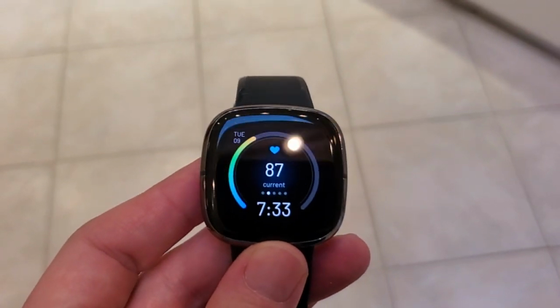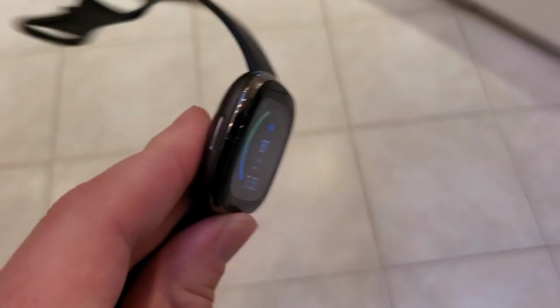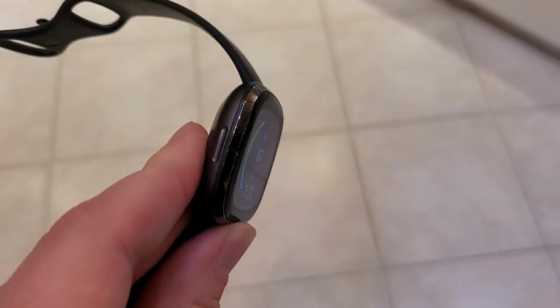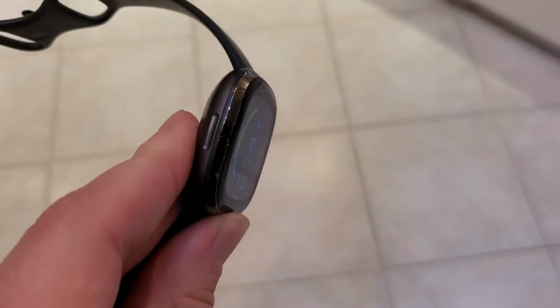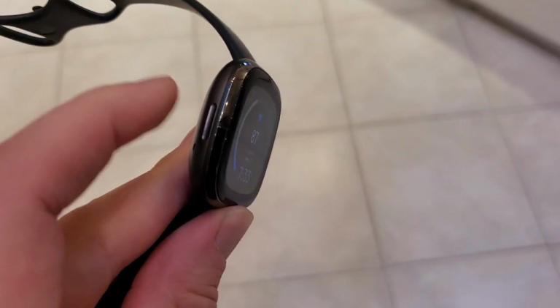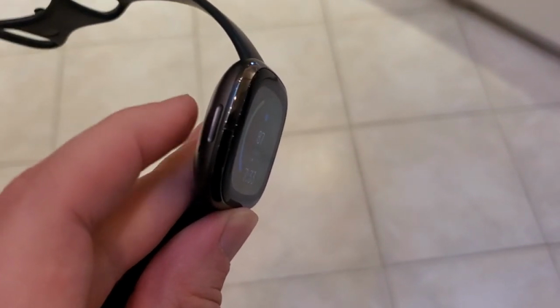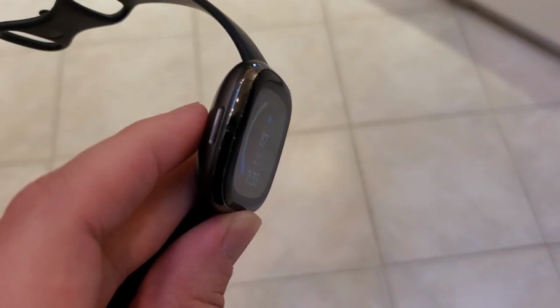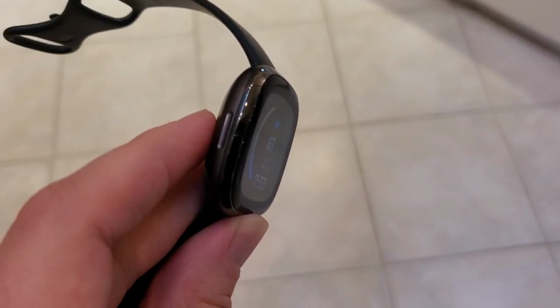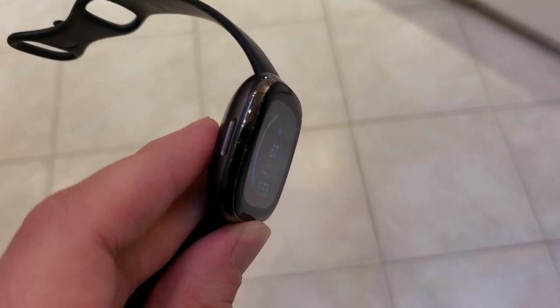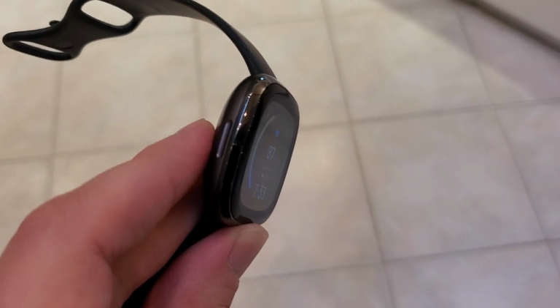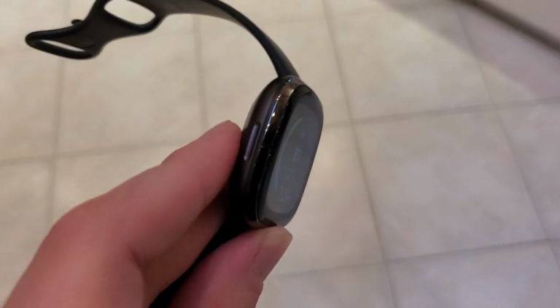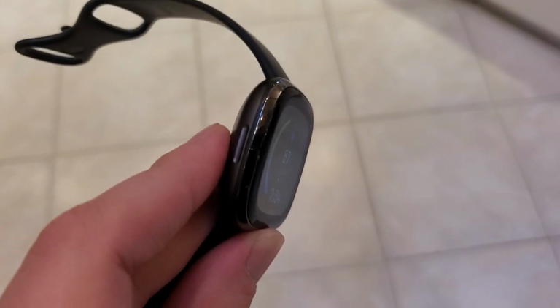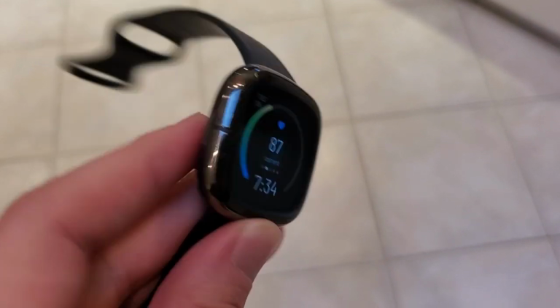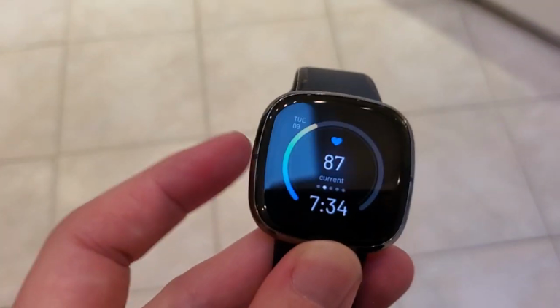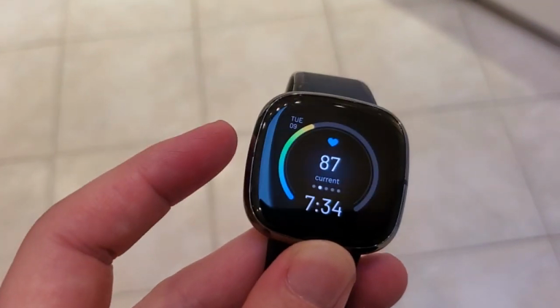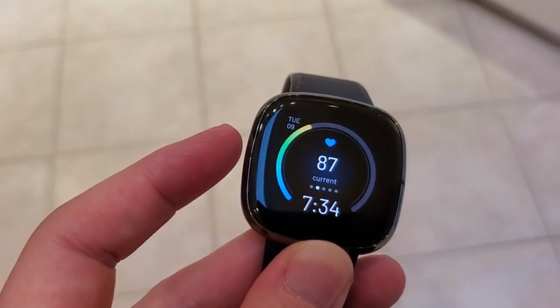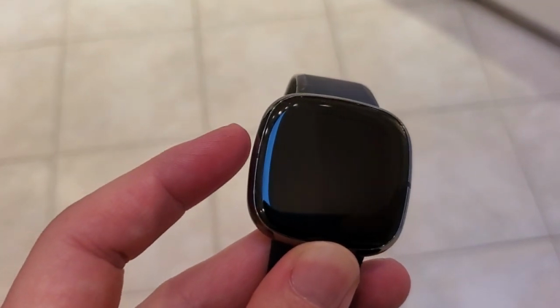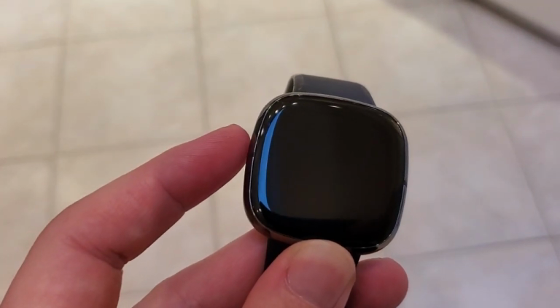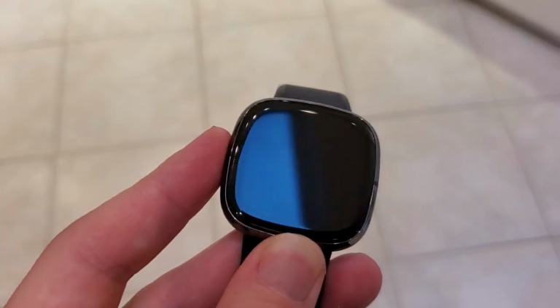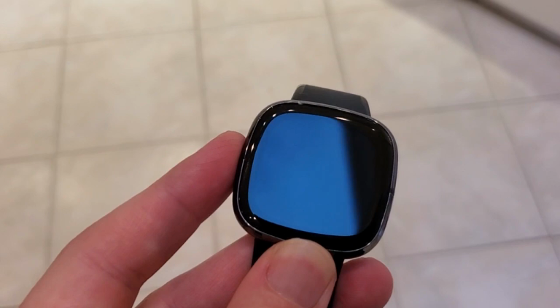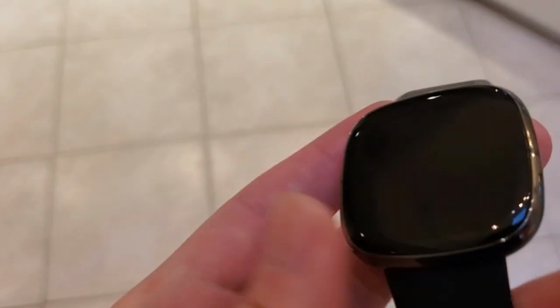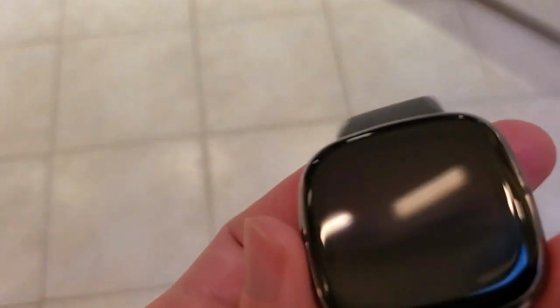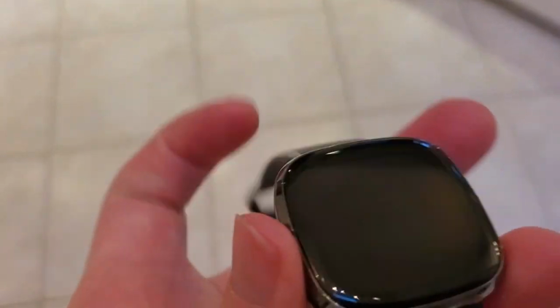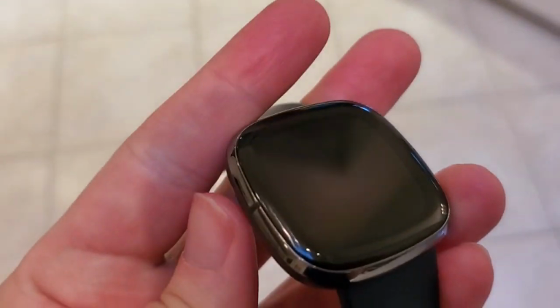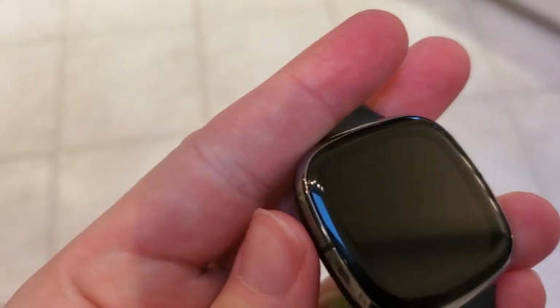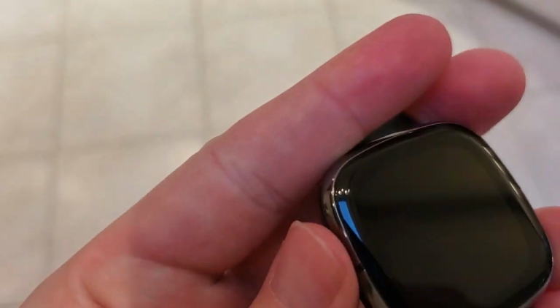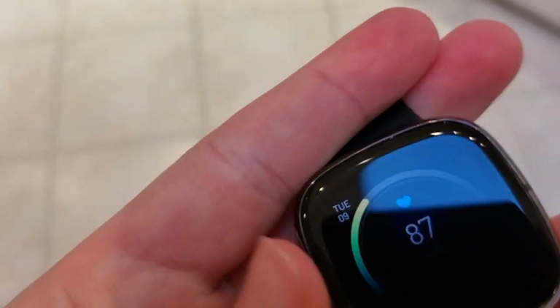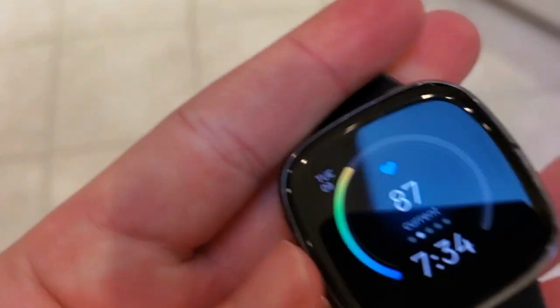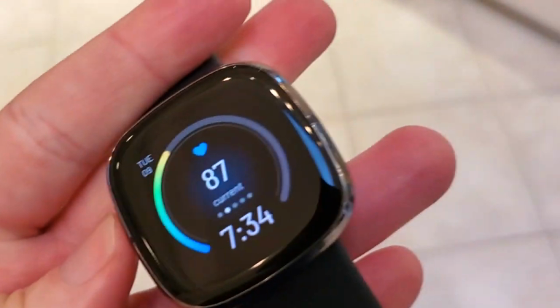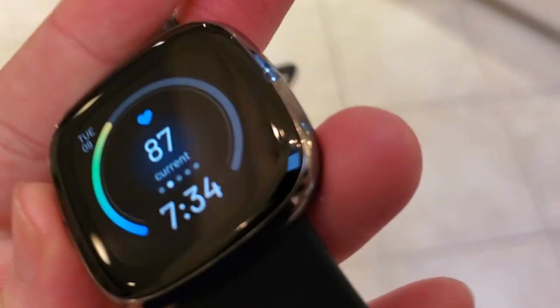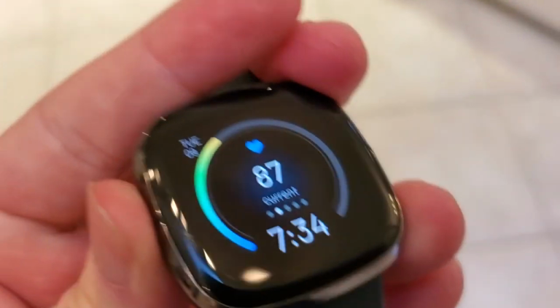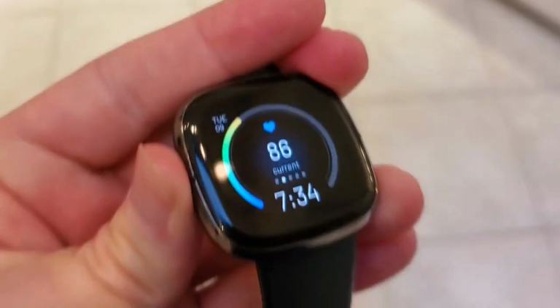There's only one button on the Sense. It's this little solid state button on the side. To do a hard reset we just hold that button down. You'll feel it vibrate one time when you successfully do that, and I'm going to go ahead and press it and just hold it down.